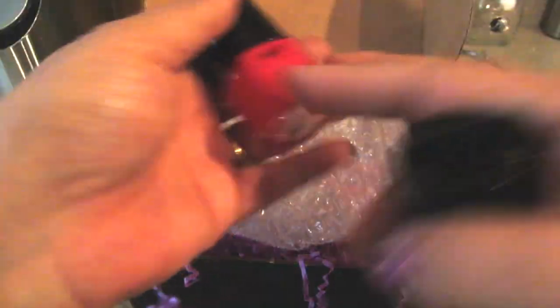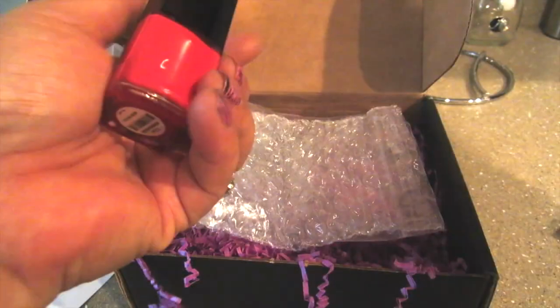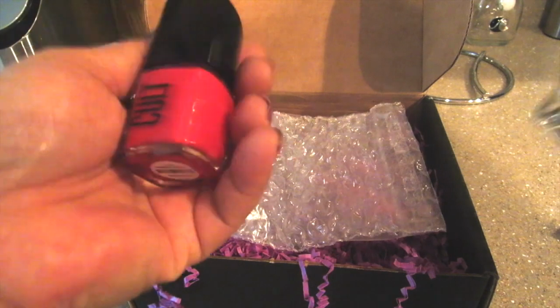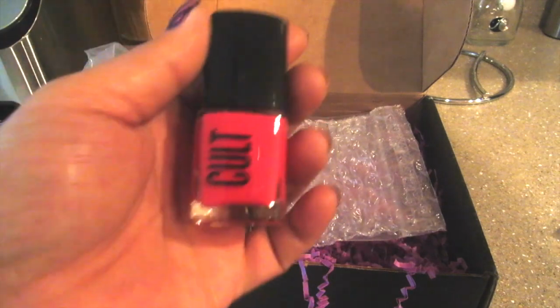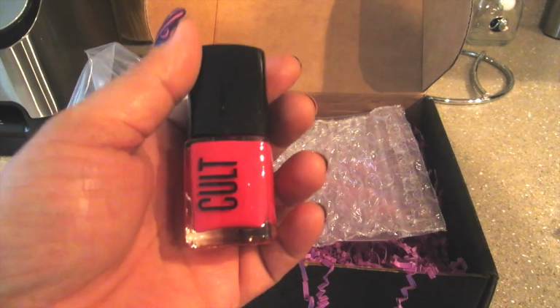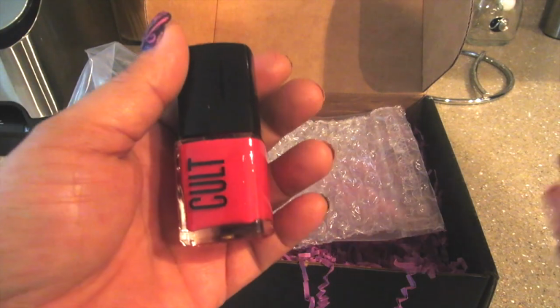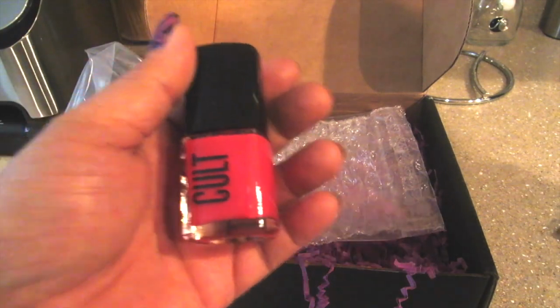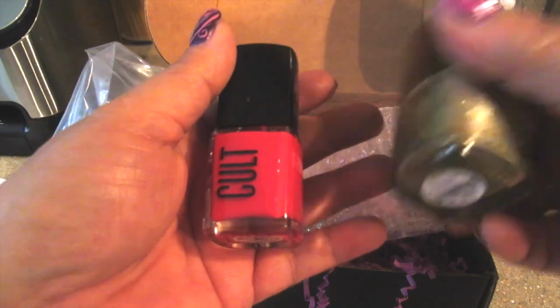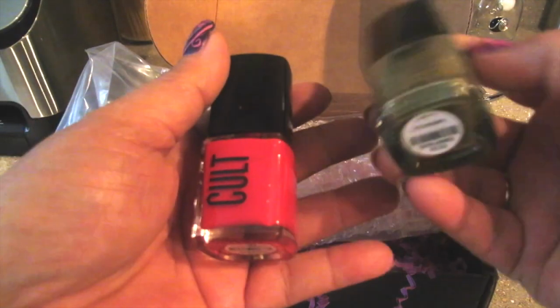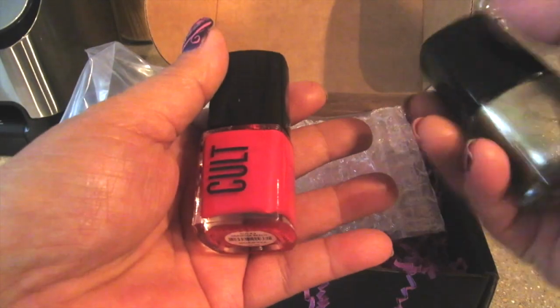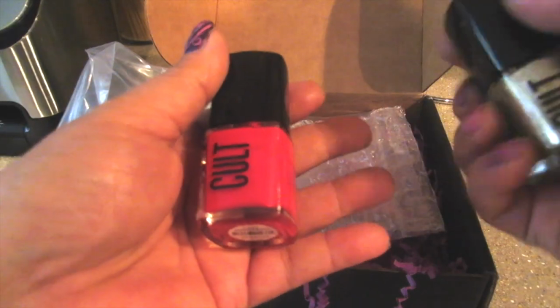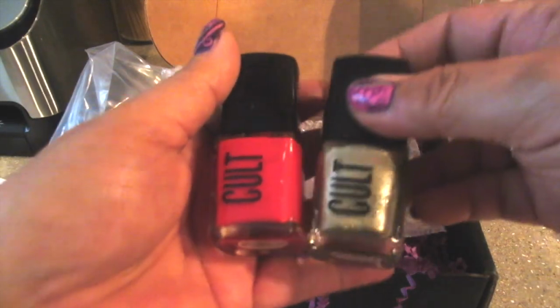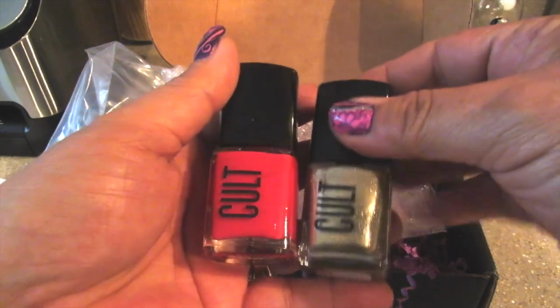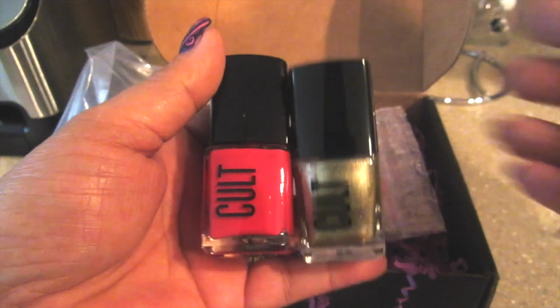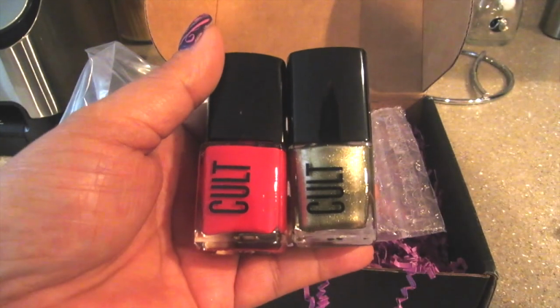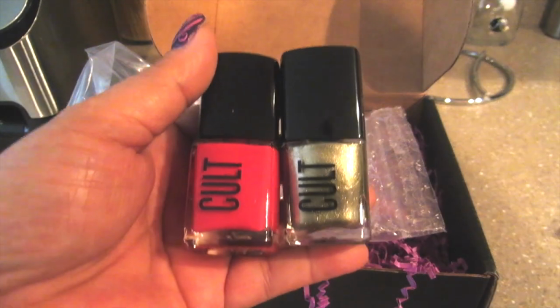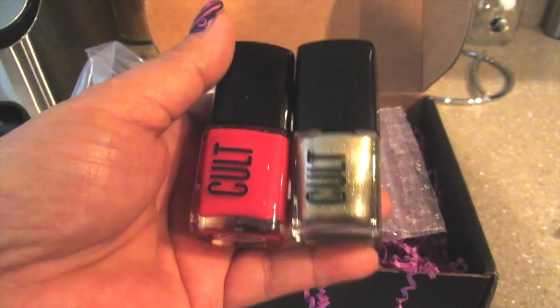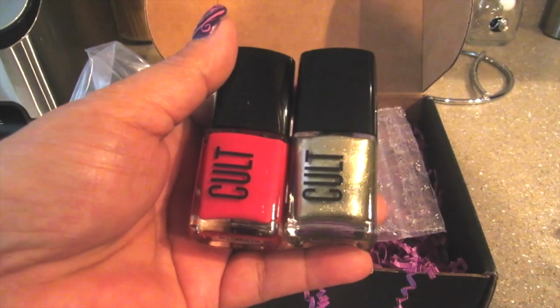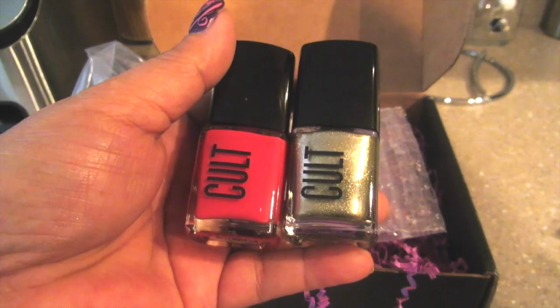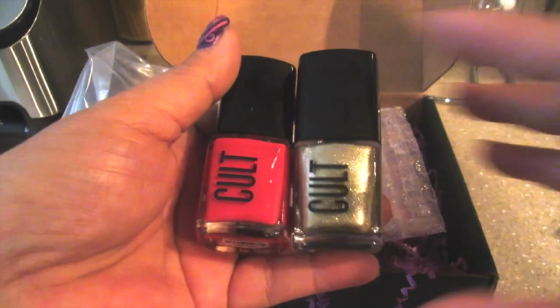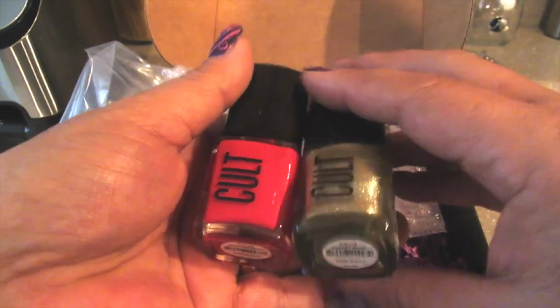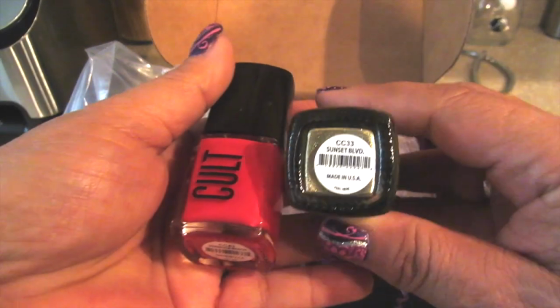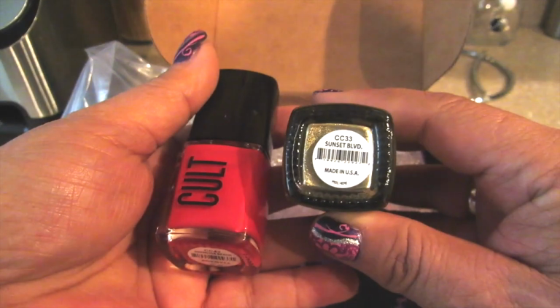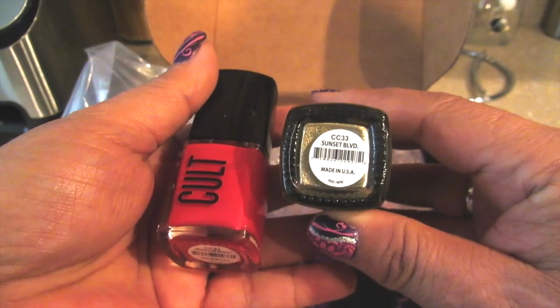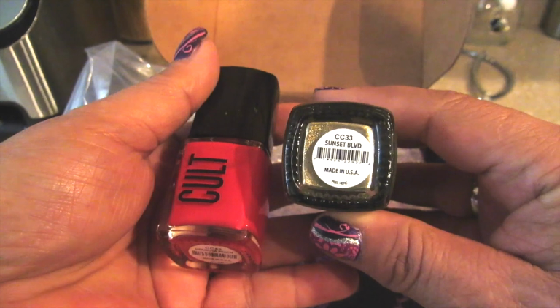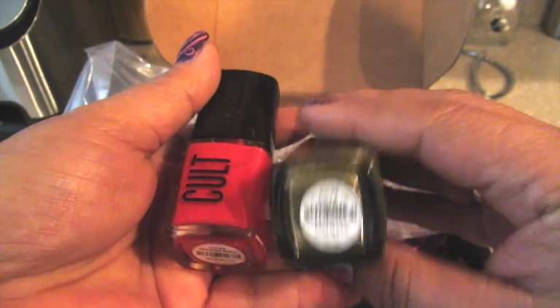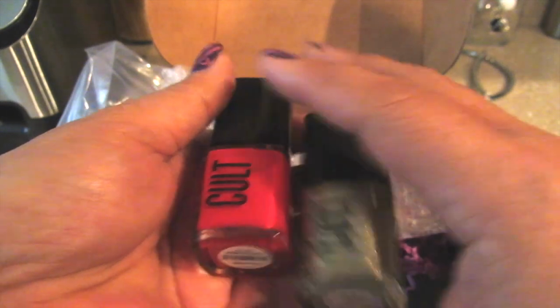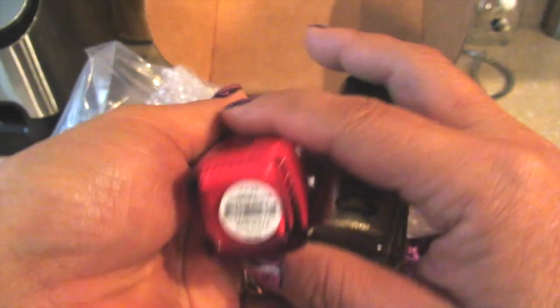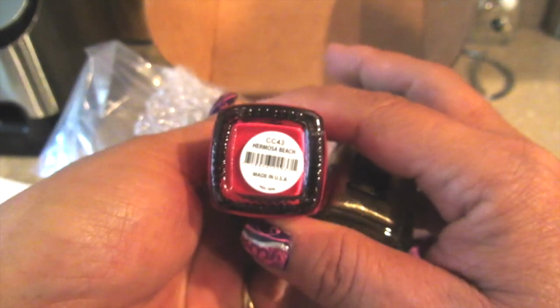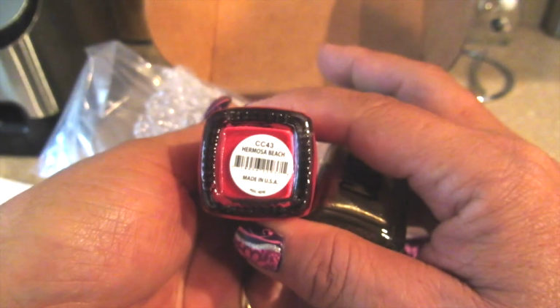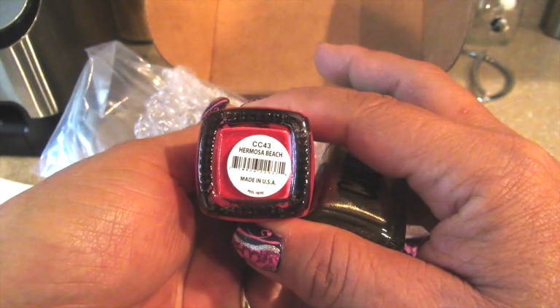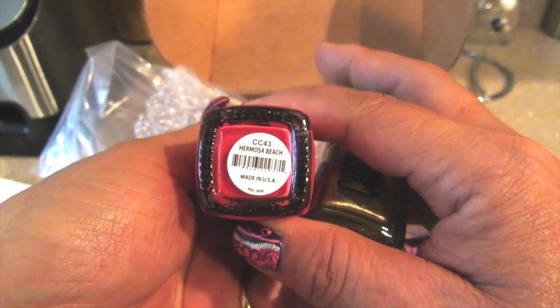Two beautiful colors right here. This is a beautiful pink — I really like this color. It's a good transitional color, especially for fall. And then this gold shimmery color is great. Sunset Boulevard is the name of this one, and then we have Hermosa Beach.